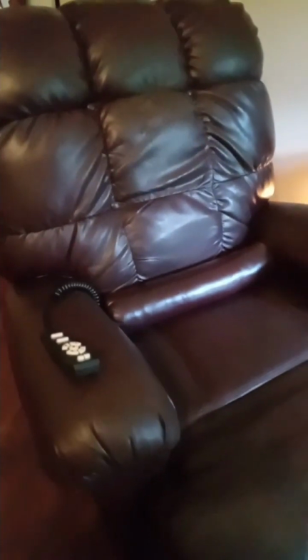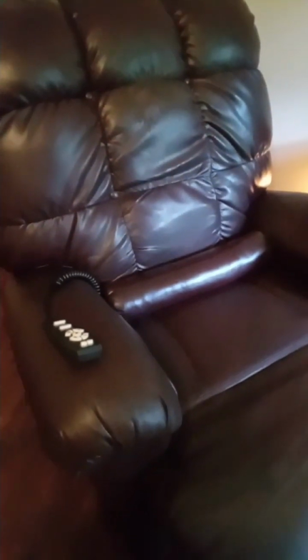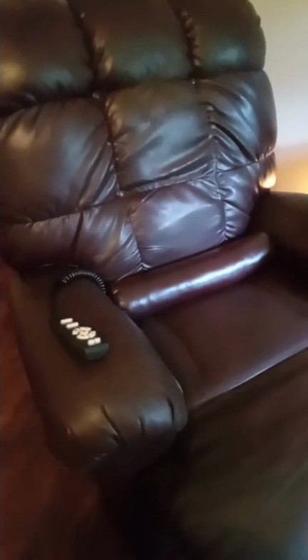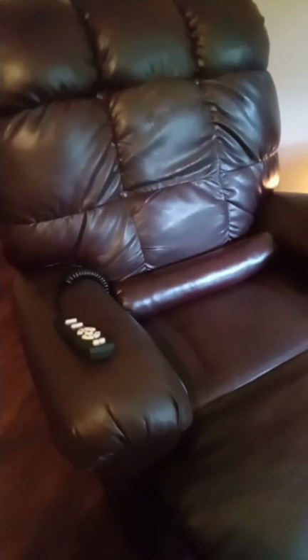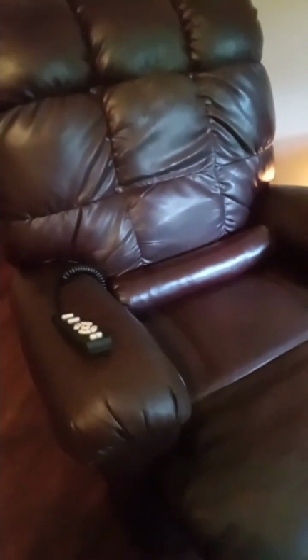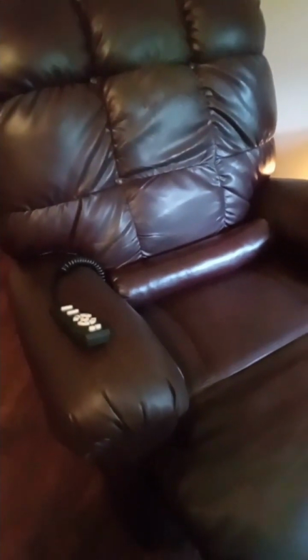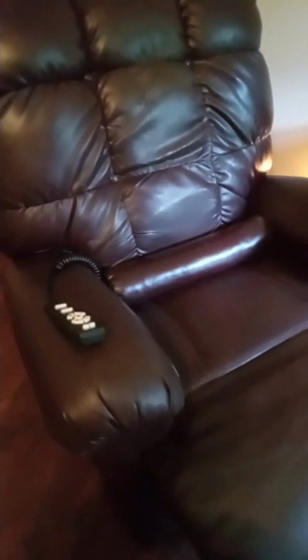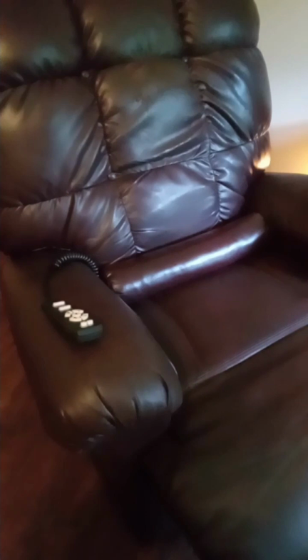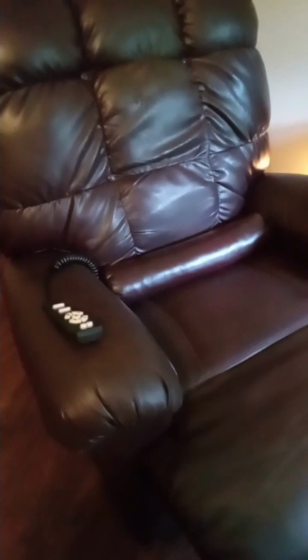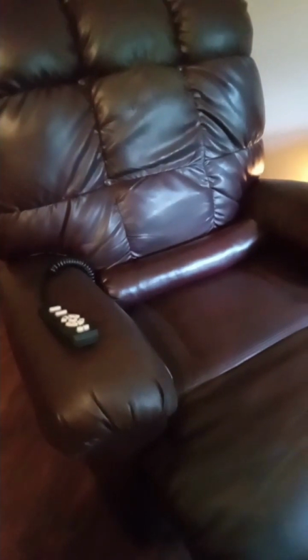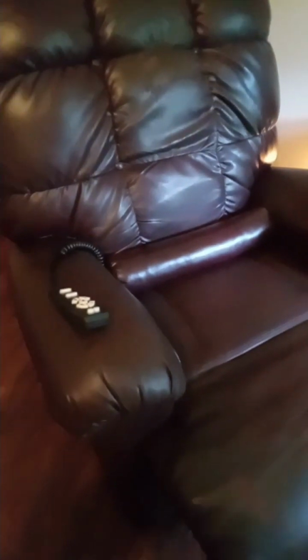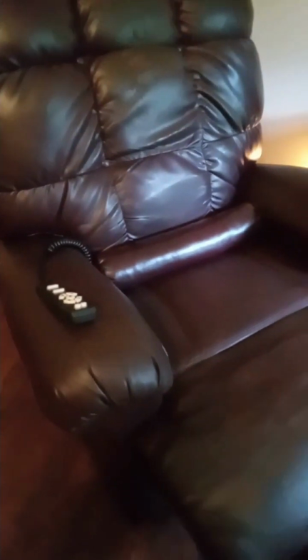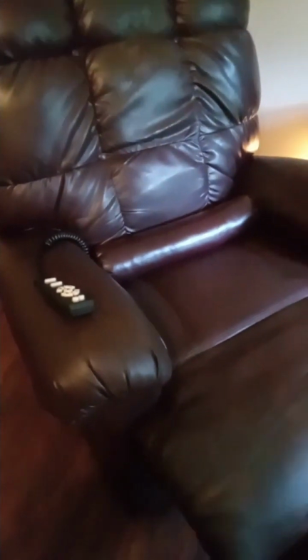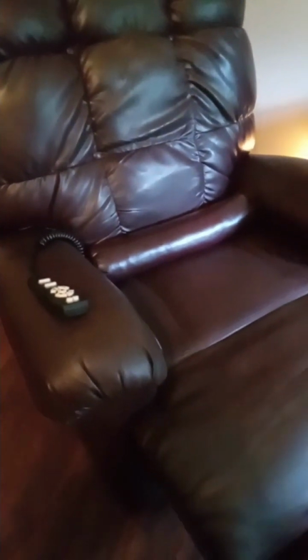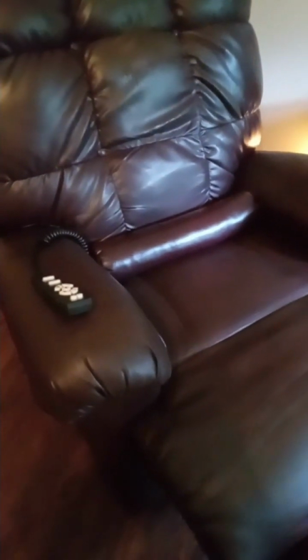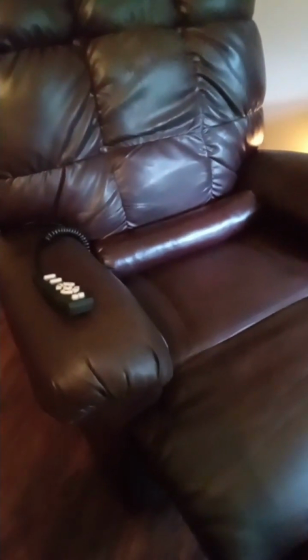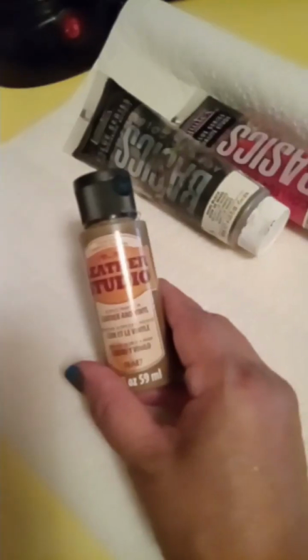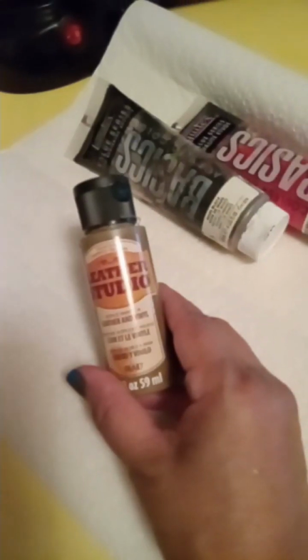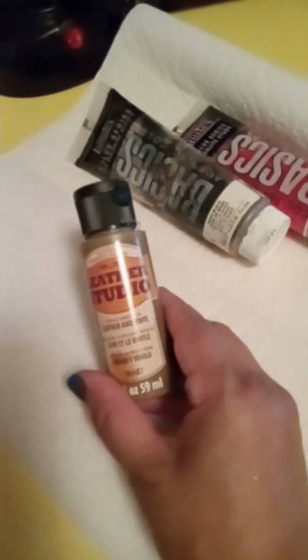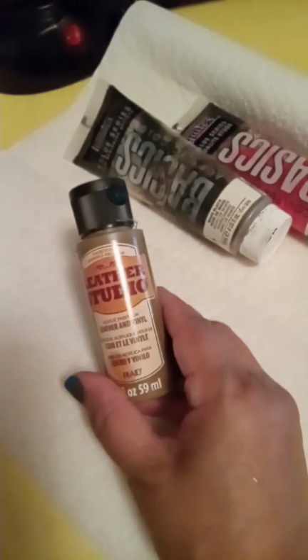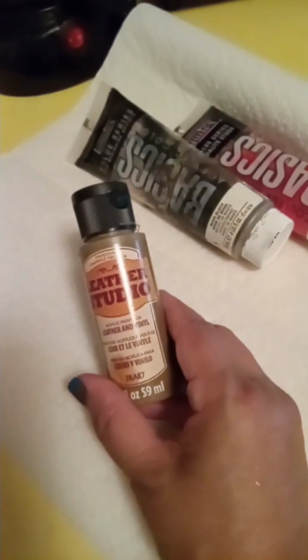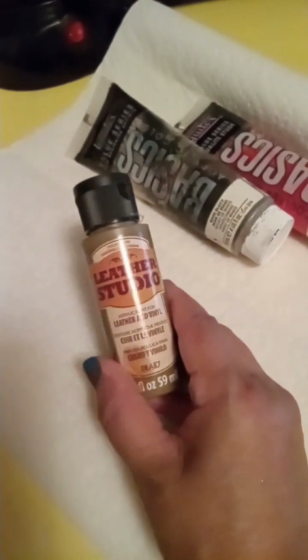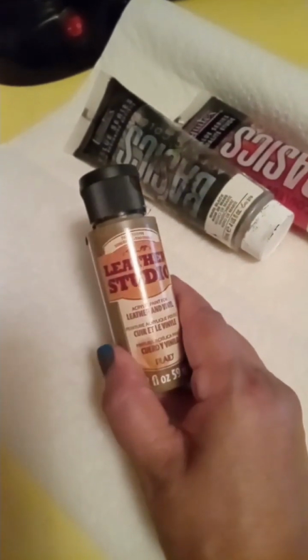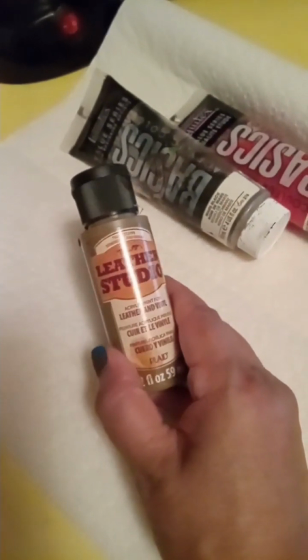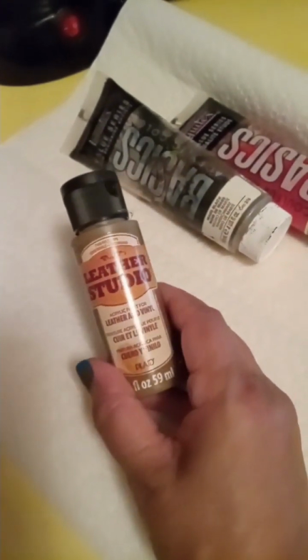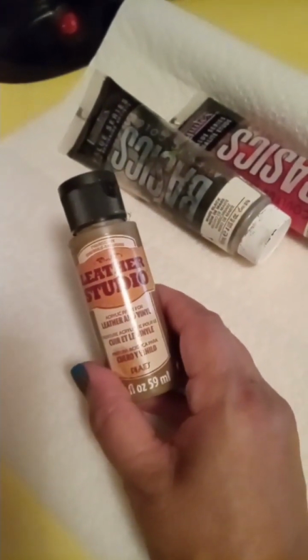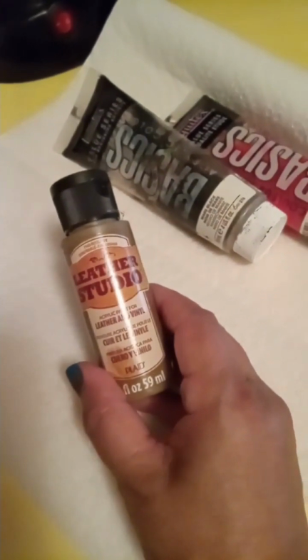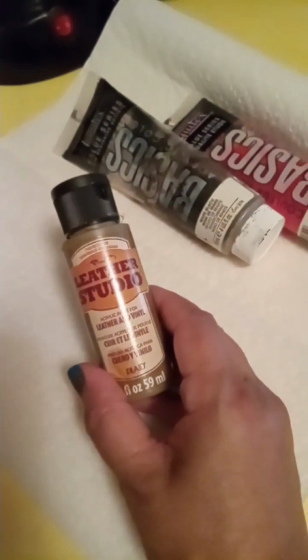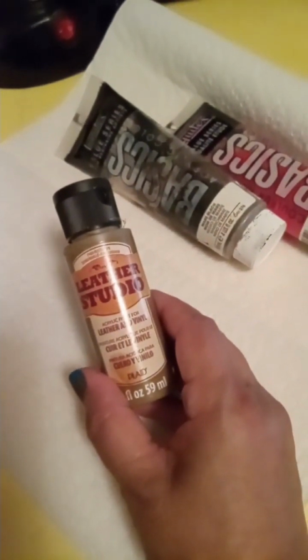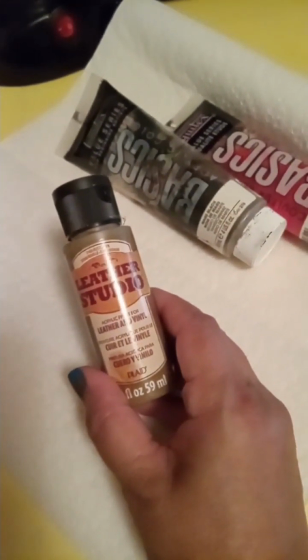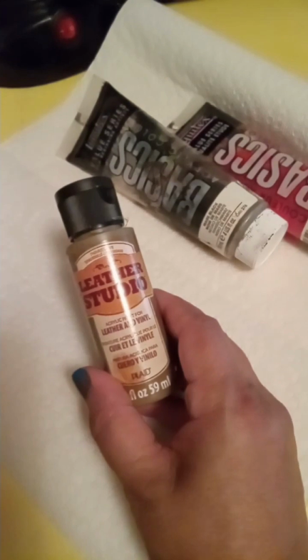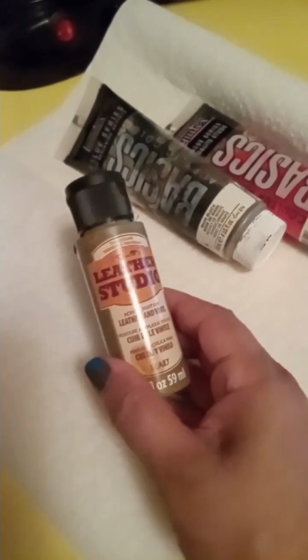So if this helps somebody out, I hope it does. Let me show you the paint — it's called Leather Studio Paint and it says it's for leather or vinyl.